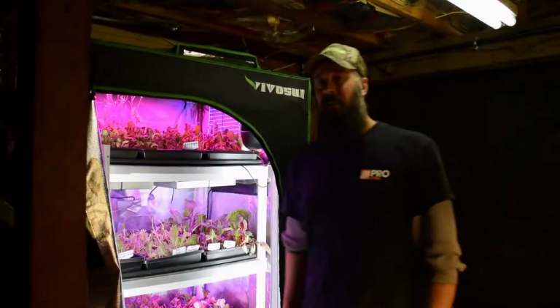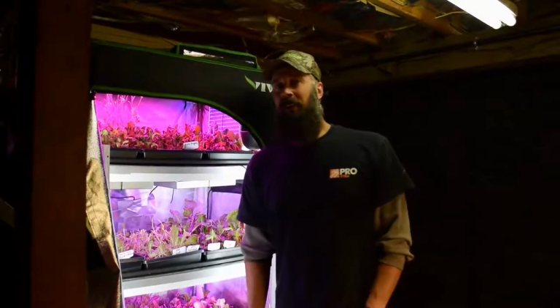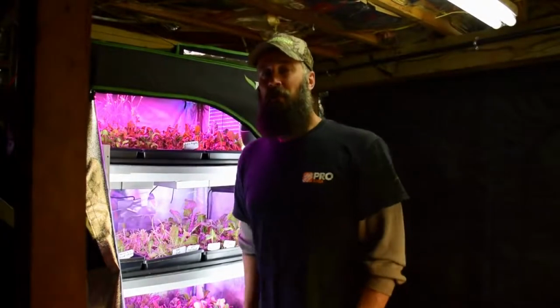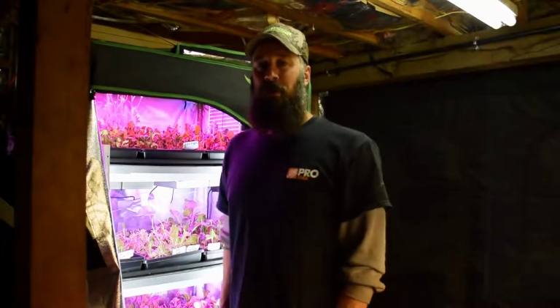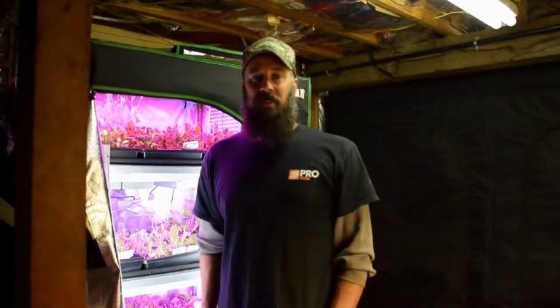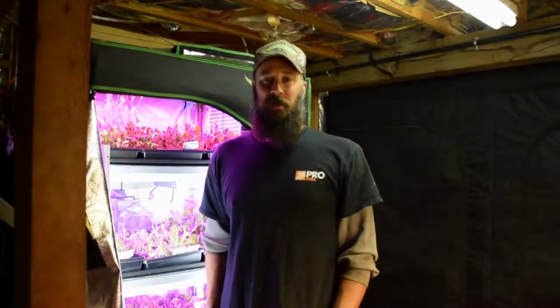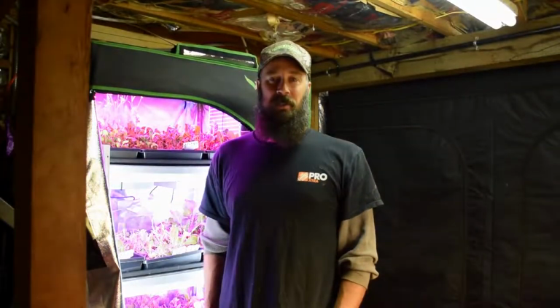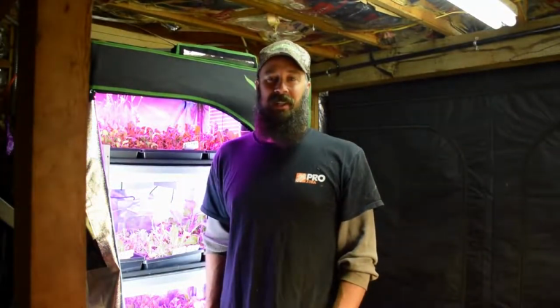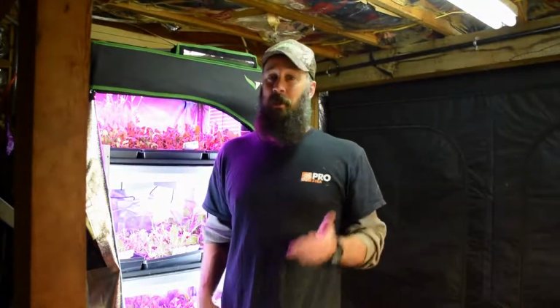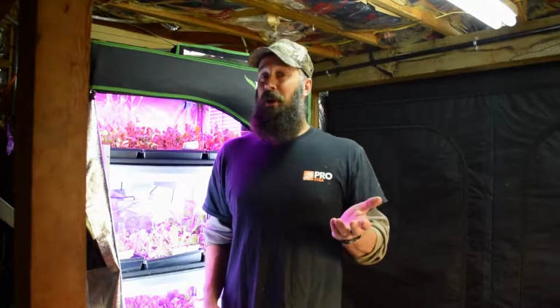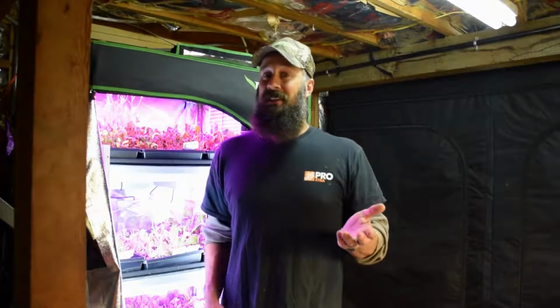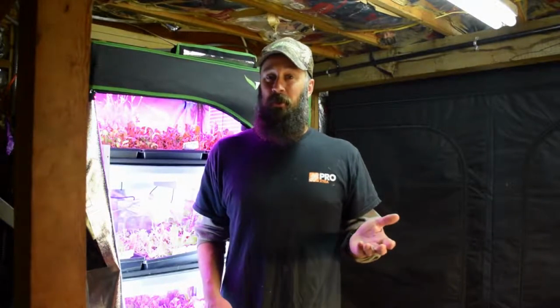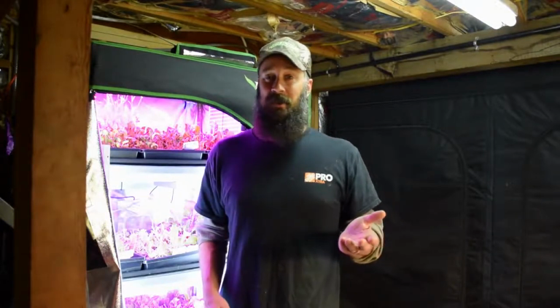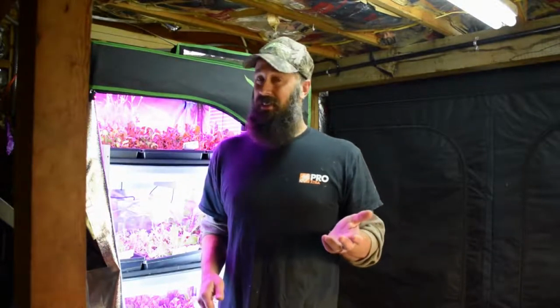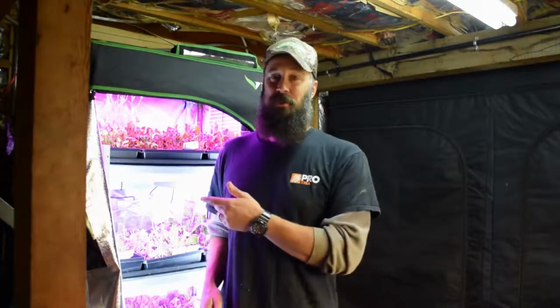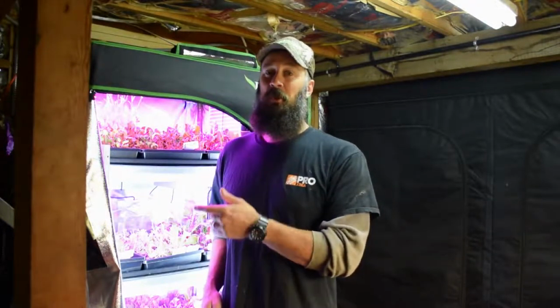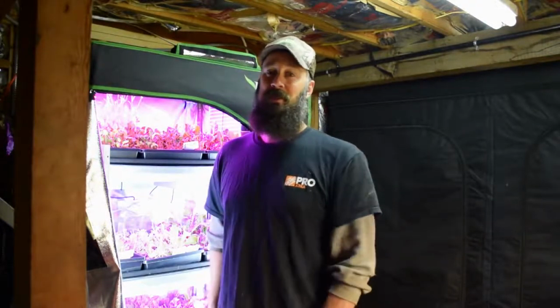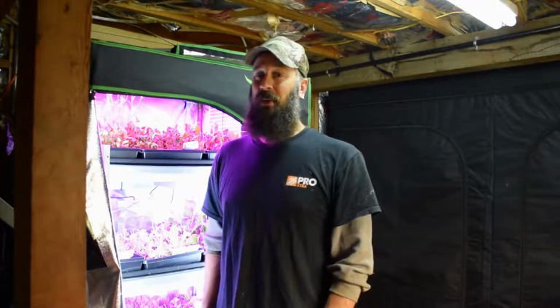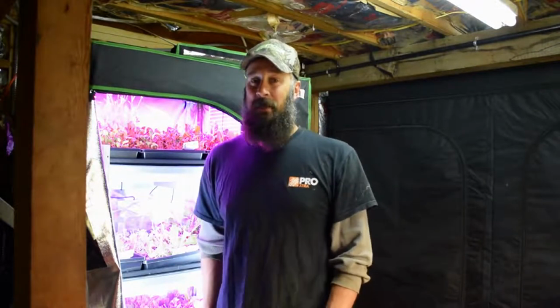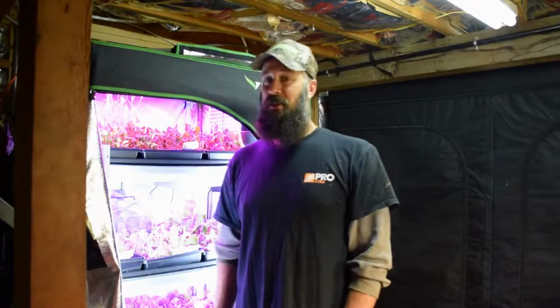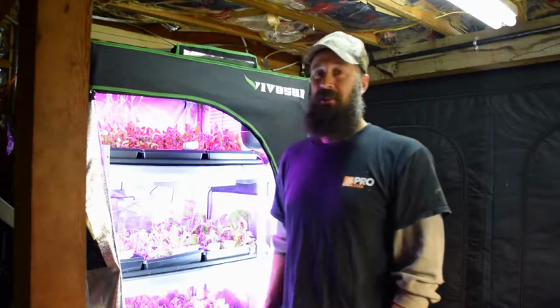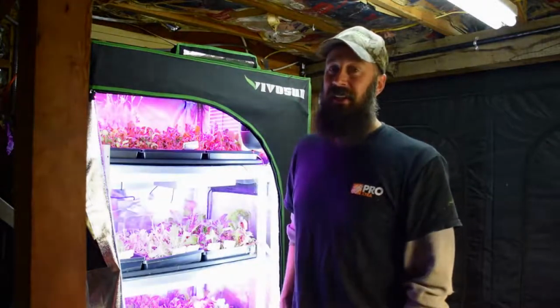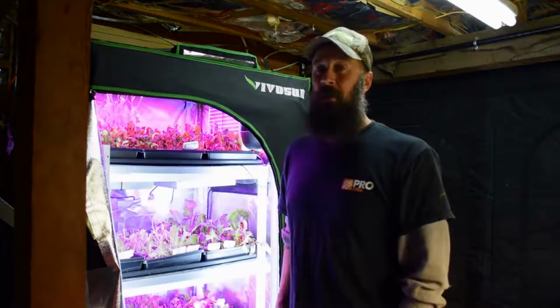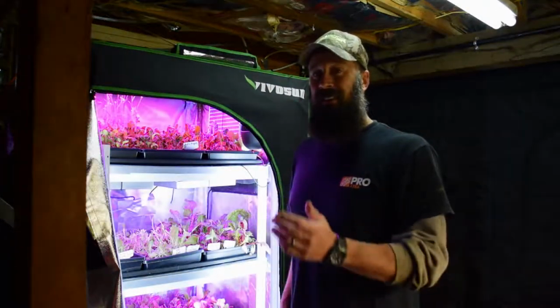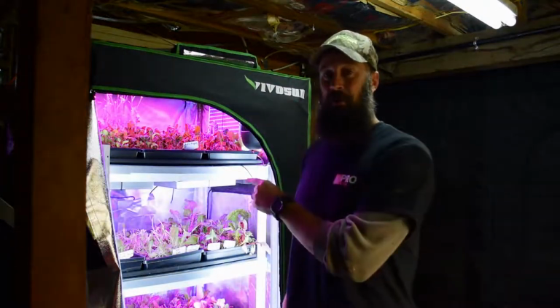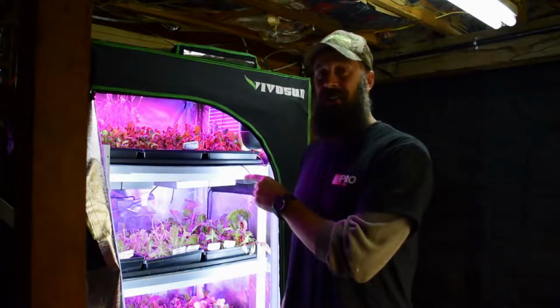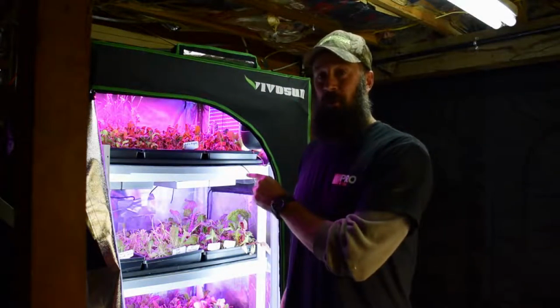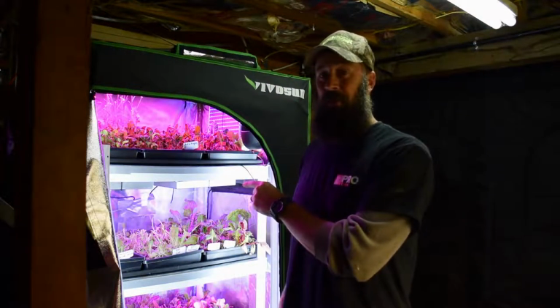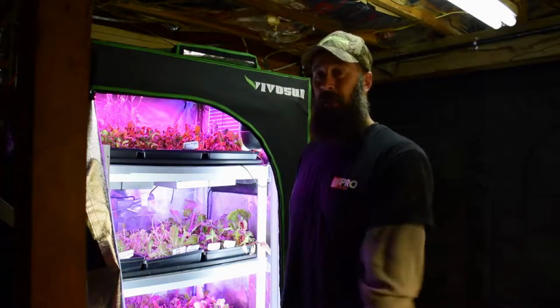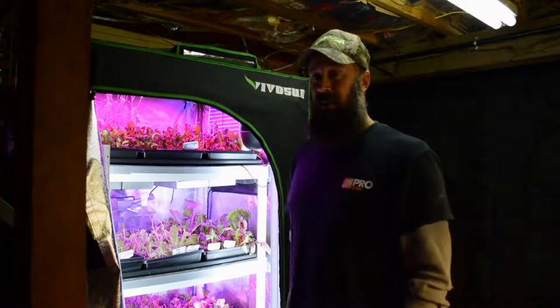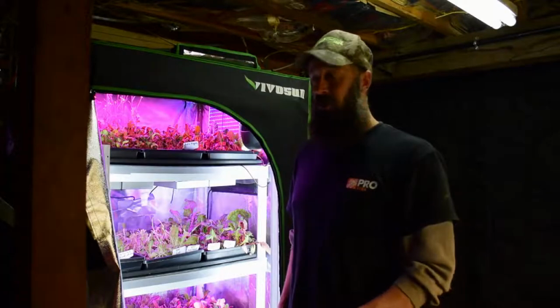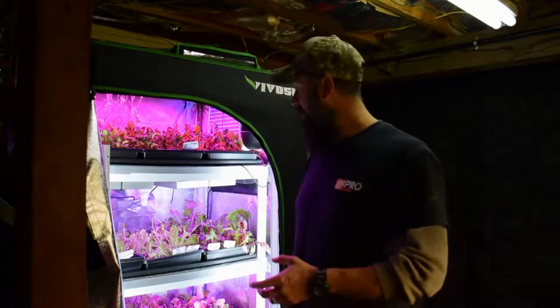Hey everybody, this is Brian from P&B Homesteading. I want to do the update. We got back from Maui, so we're back here in the chilly cold Pacific Northwest. I sure do miss Hawaii, but we're gonna do the mid-size bro tent update and we've harvested off.